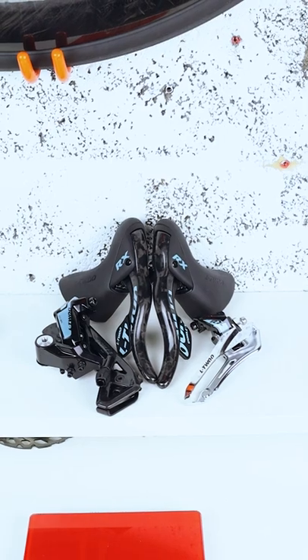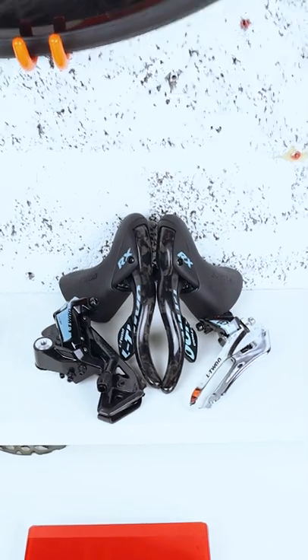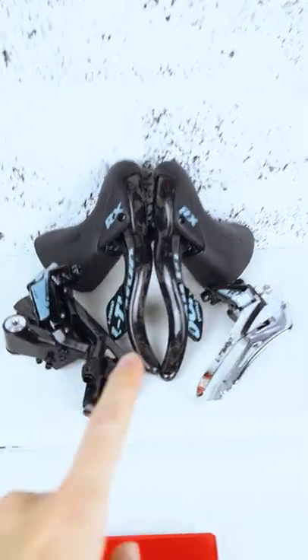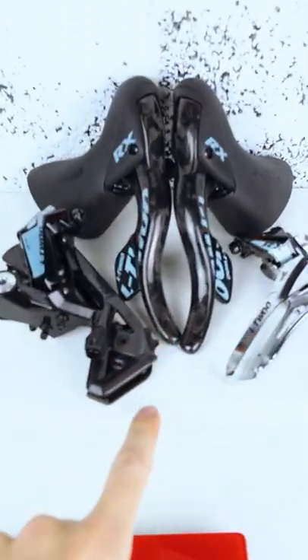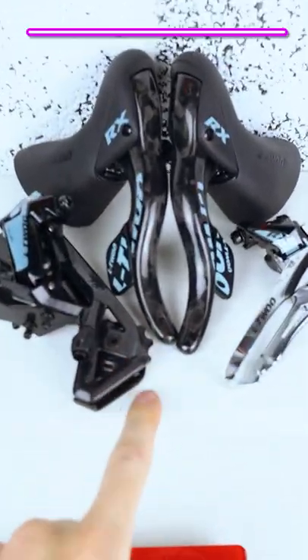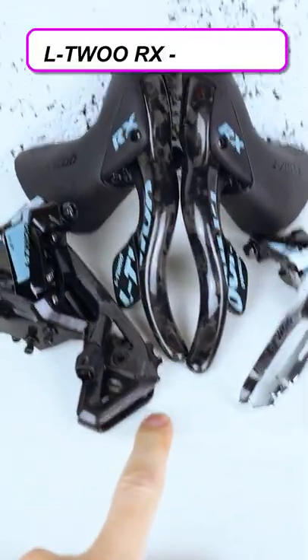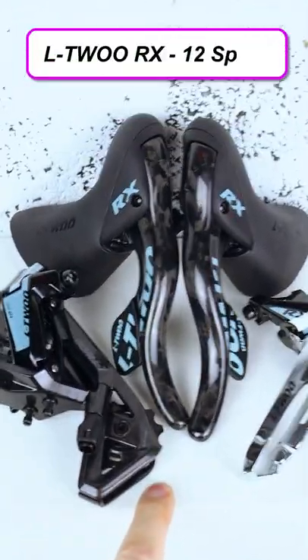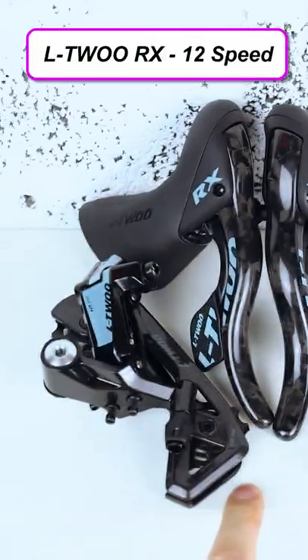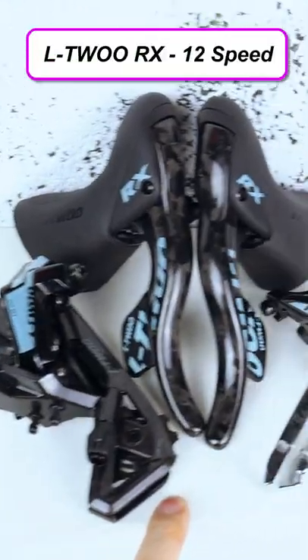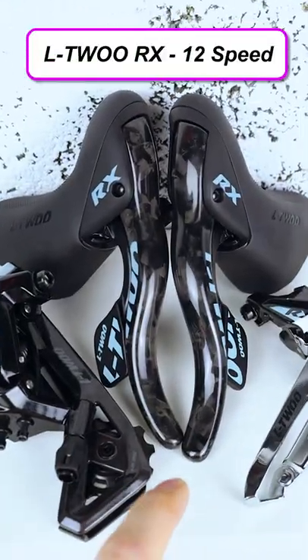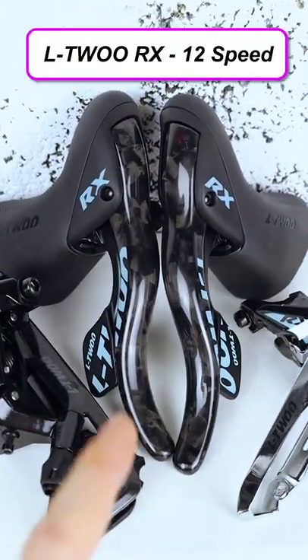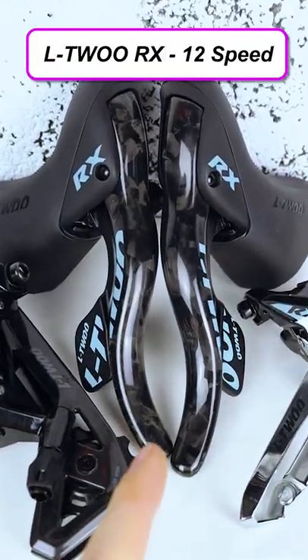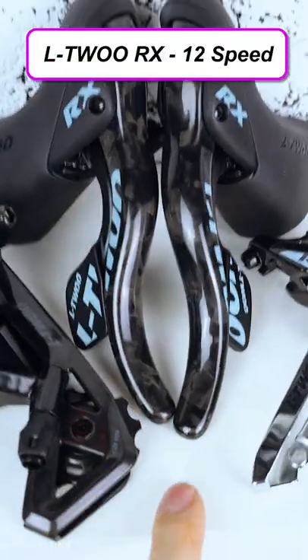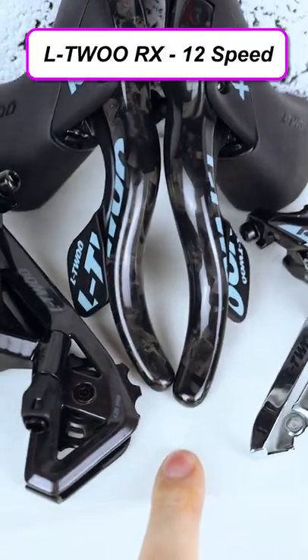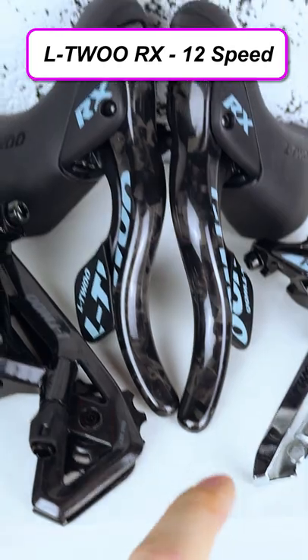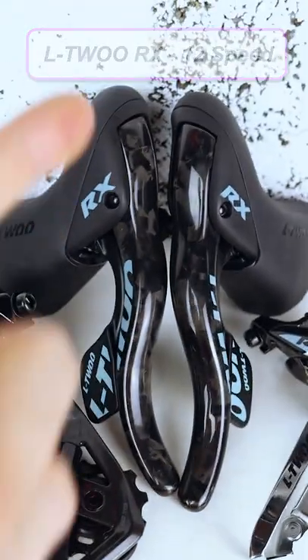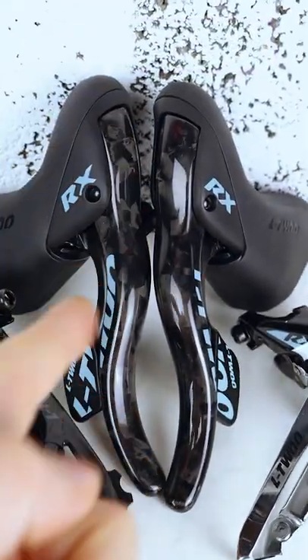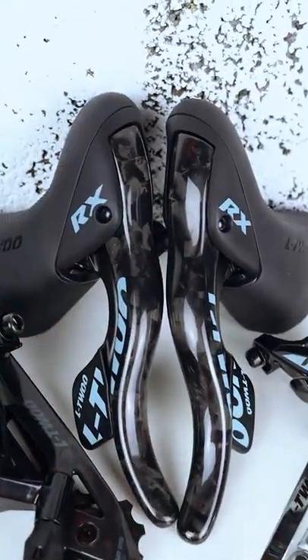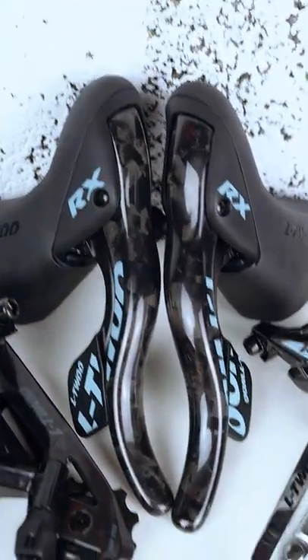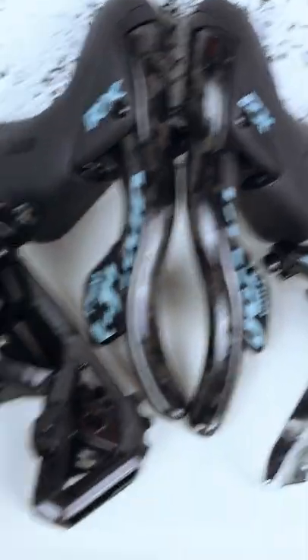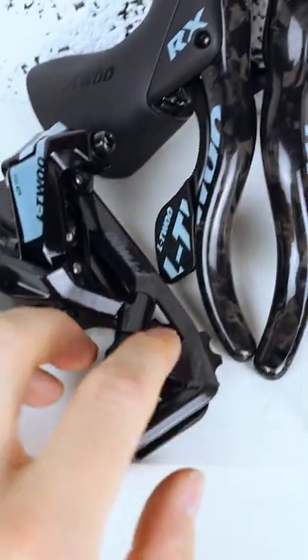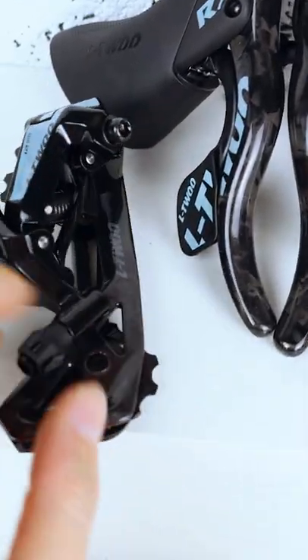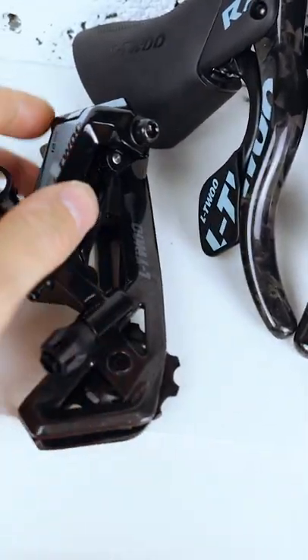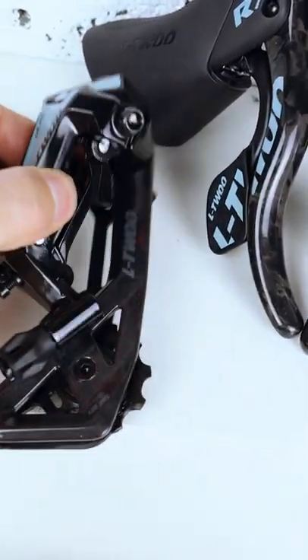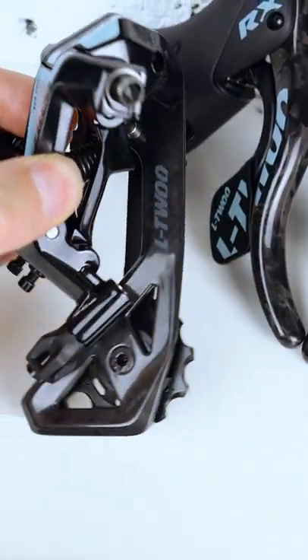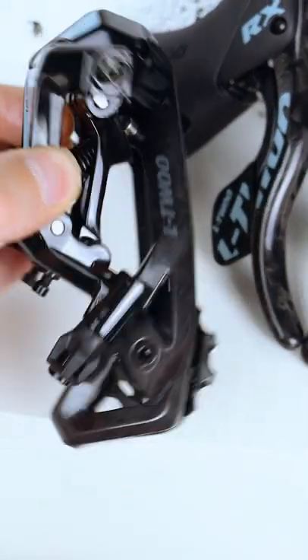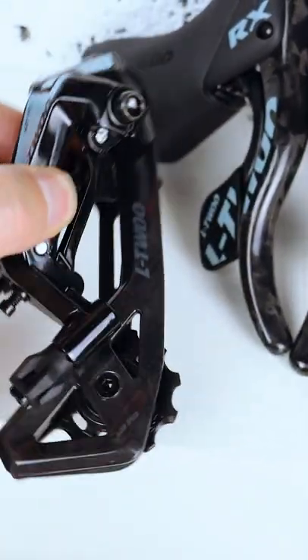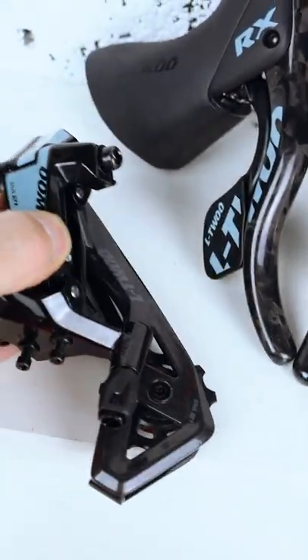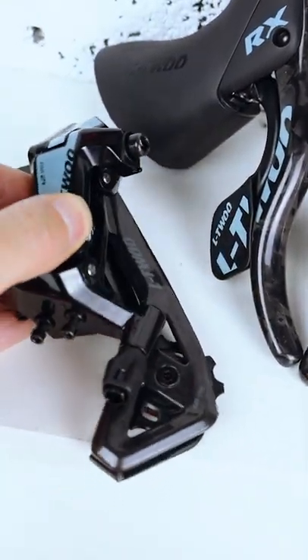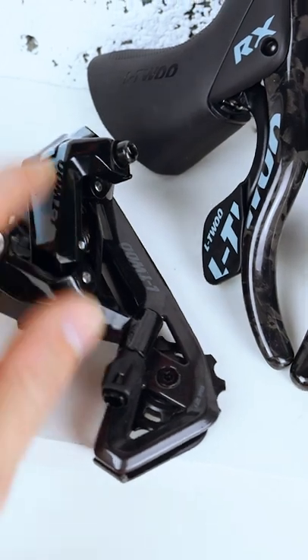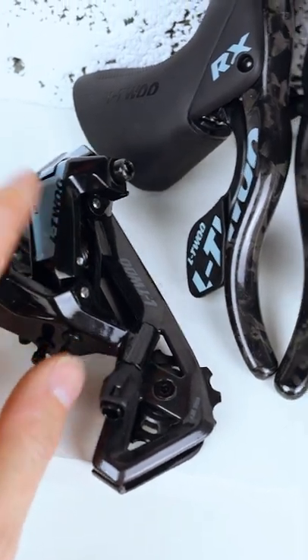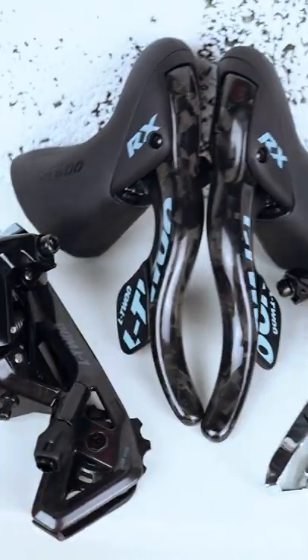I bought this the other day — the L2 12-speed groupset — and it's got some nice lightweight carbon parts. The brake levers are made of carbon fibre, and also part of the rear derailleur cage is made of carbon too, to save some weight.